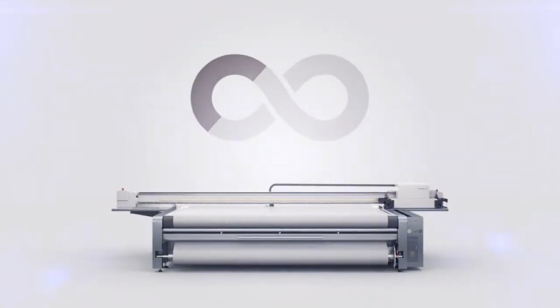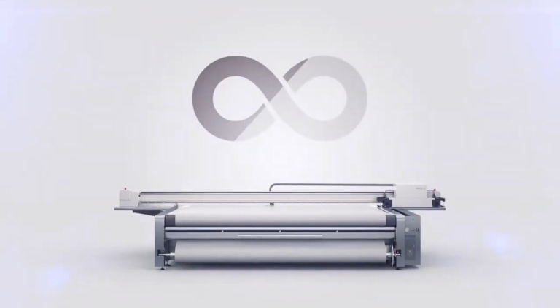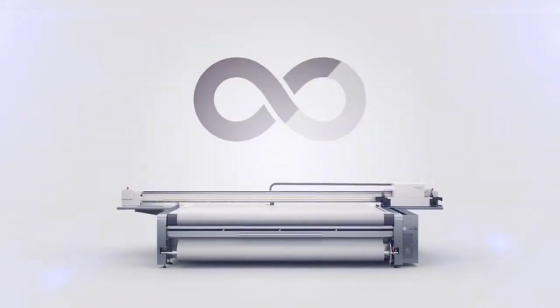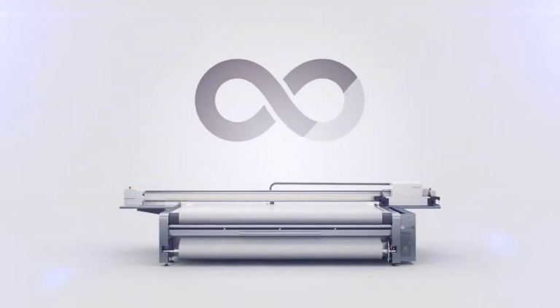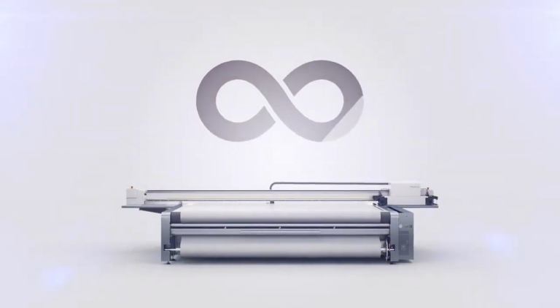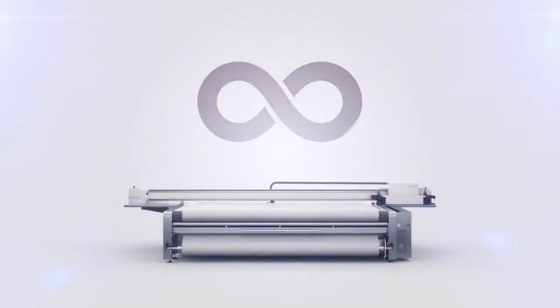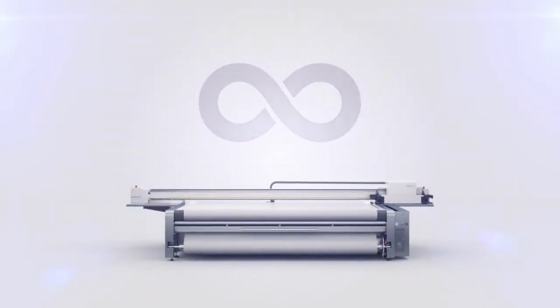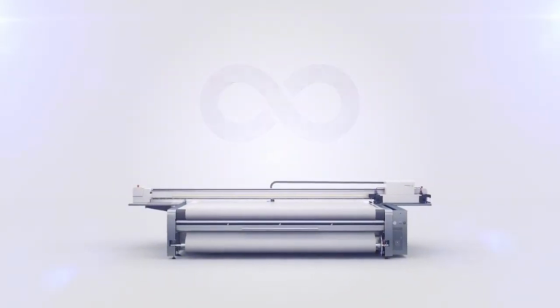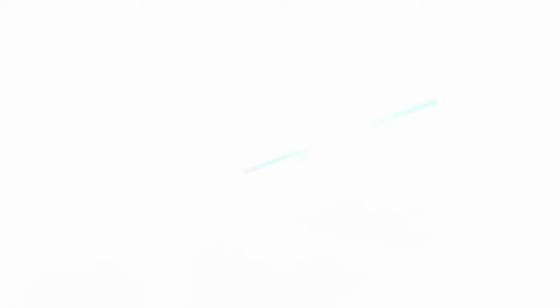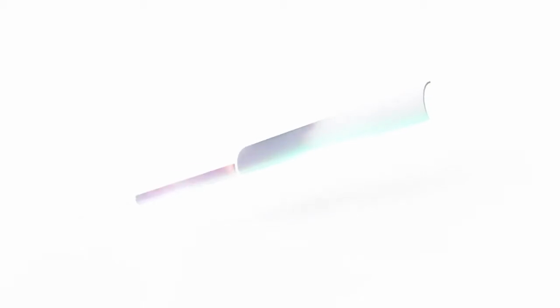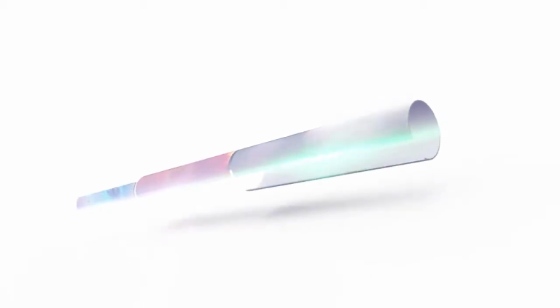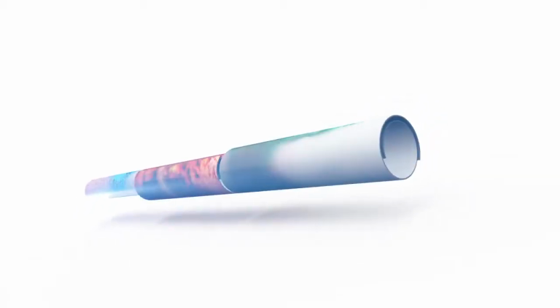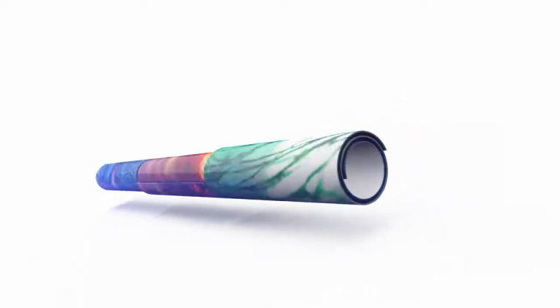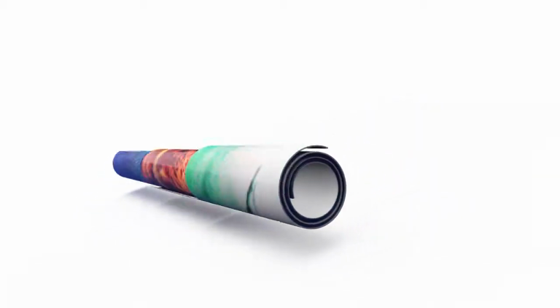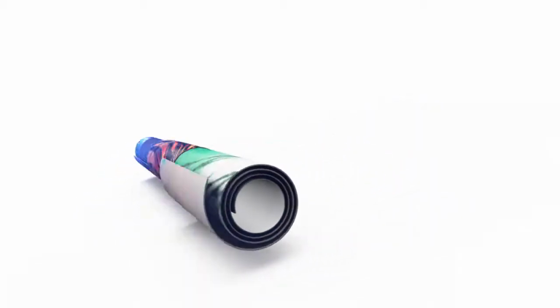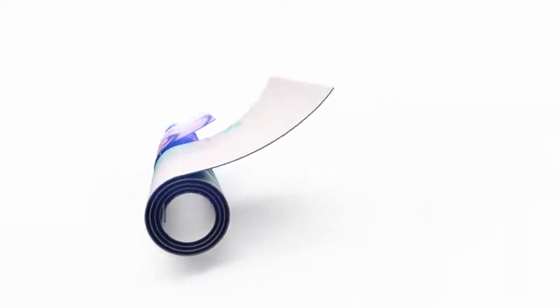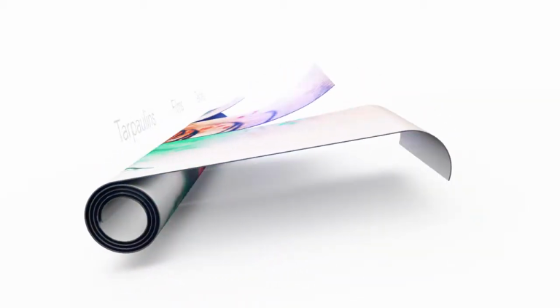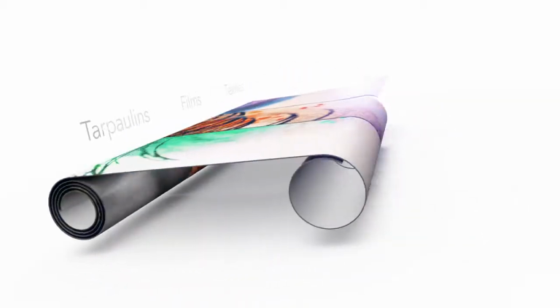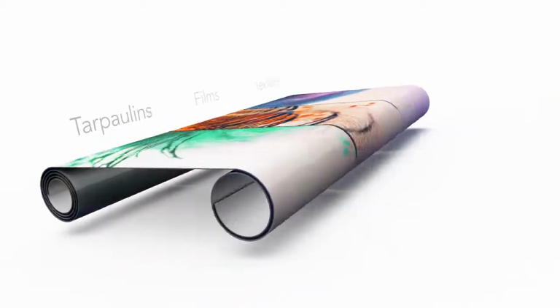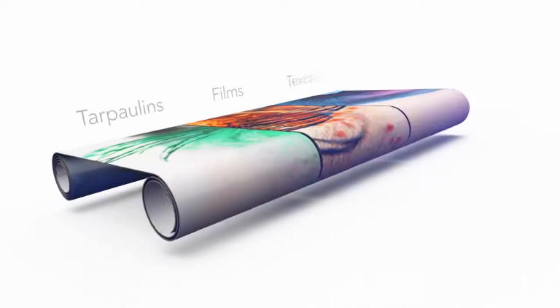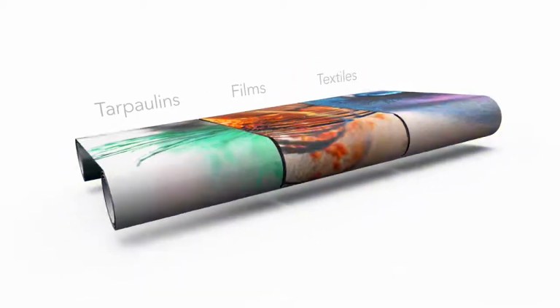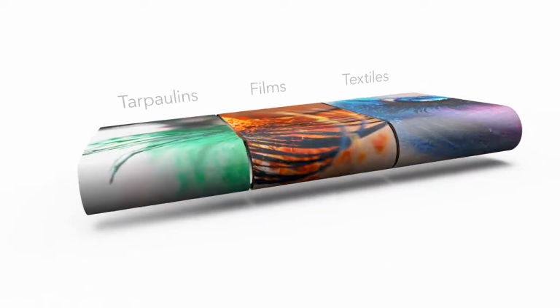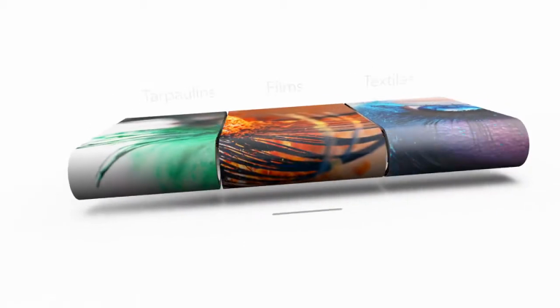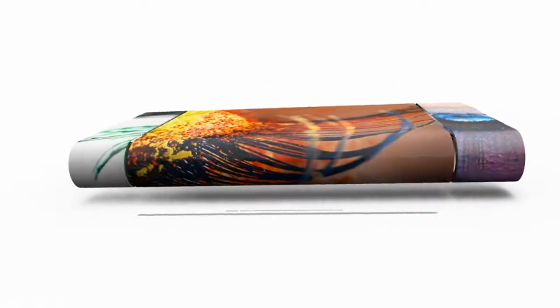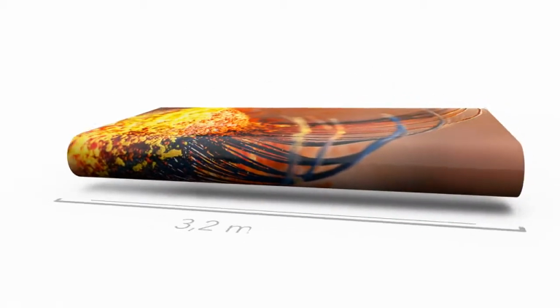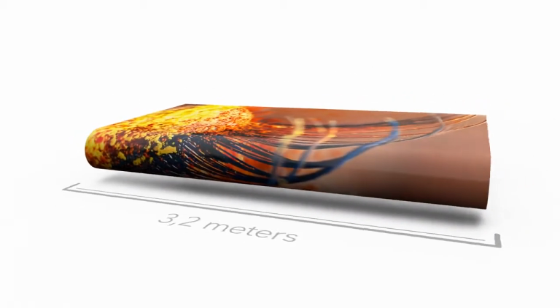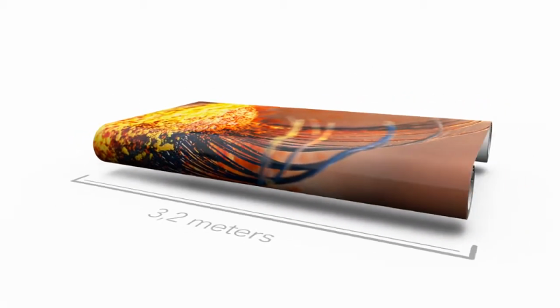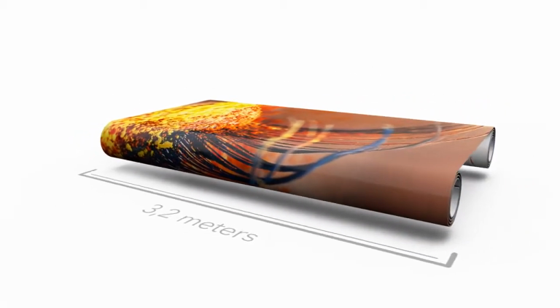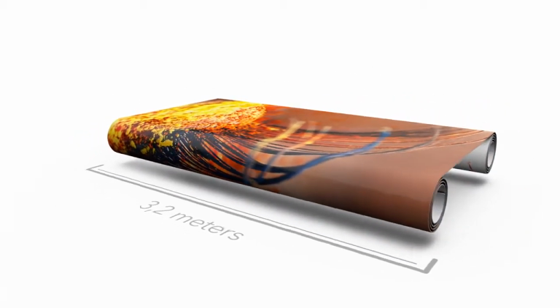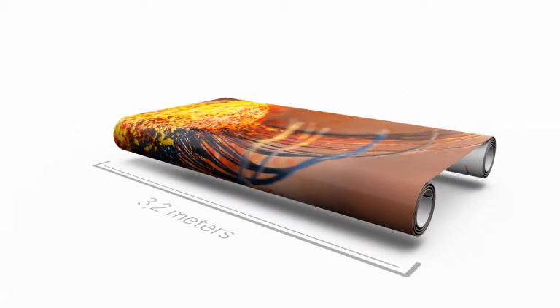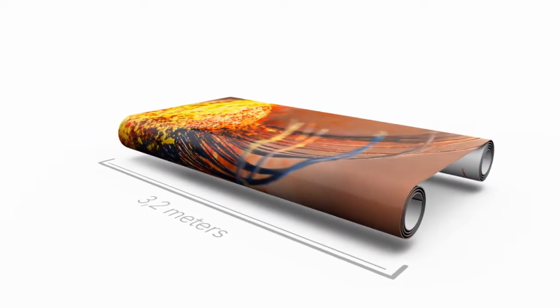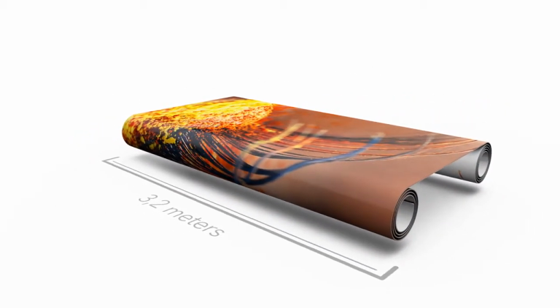Precise roll-to-roll printing with the Swiss Q-Print roll-to-roll option. Truck tarpaulins, films, textiles — any kind of roll up to 3.2 meters wide stays perfectly on track.